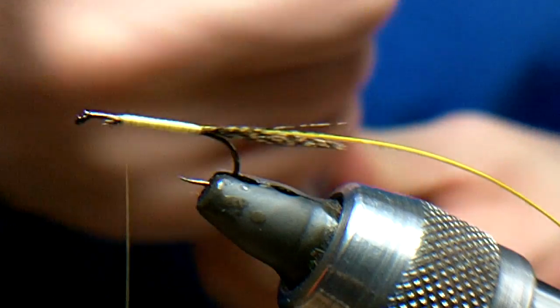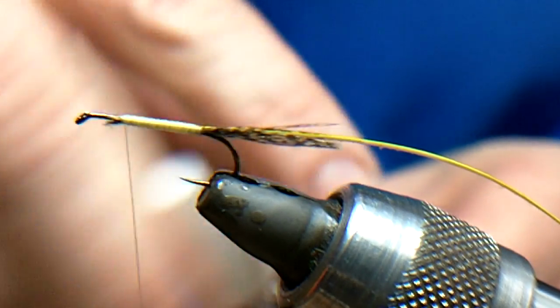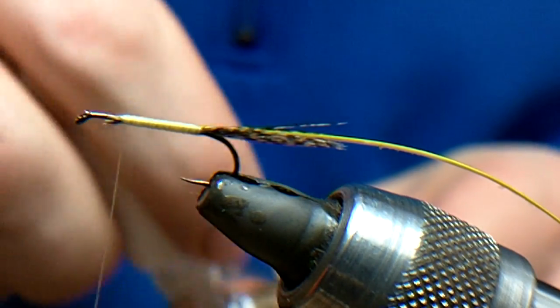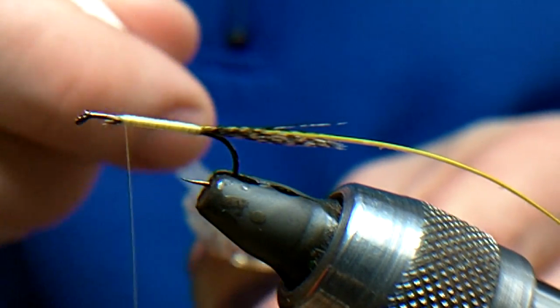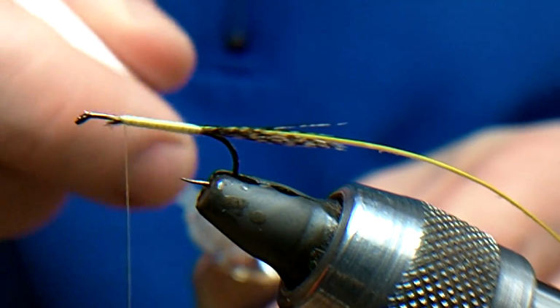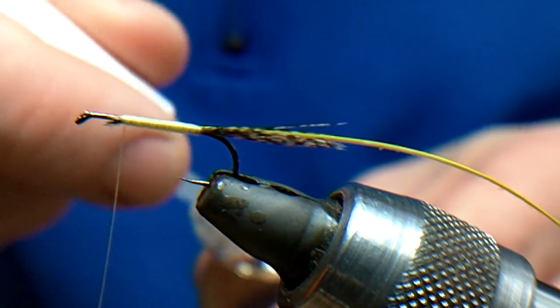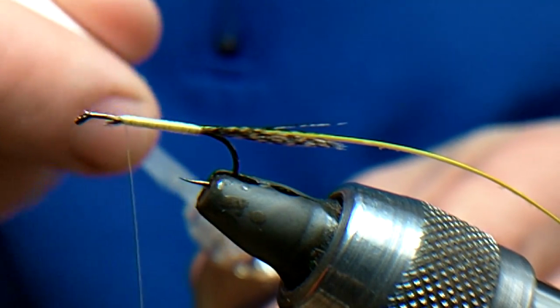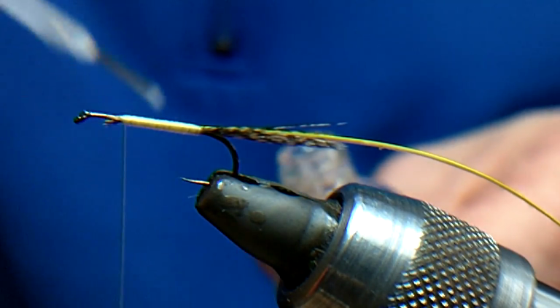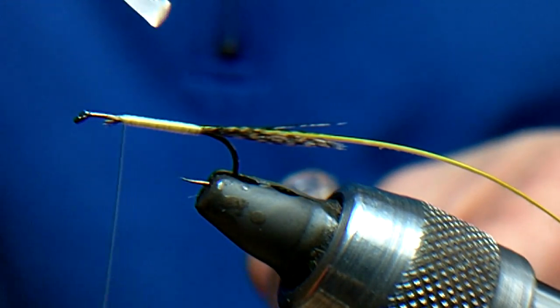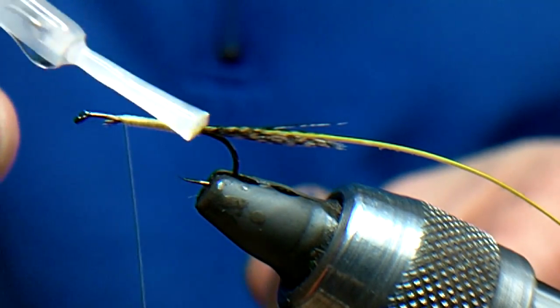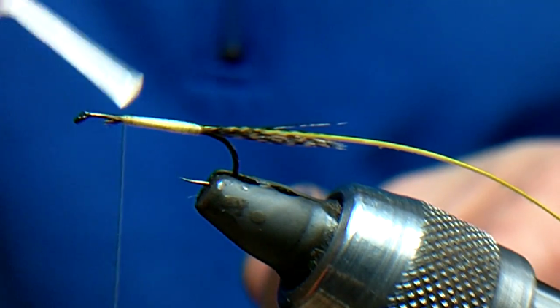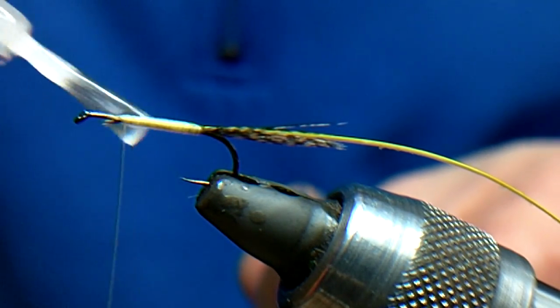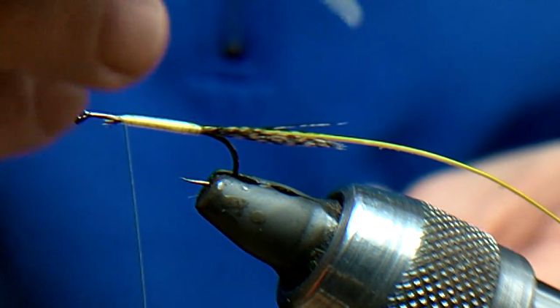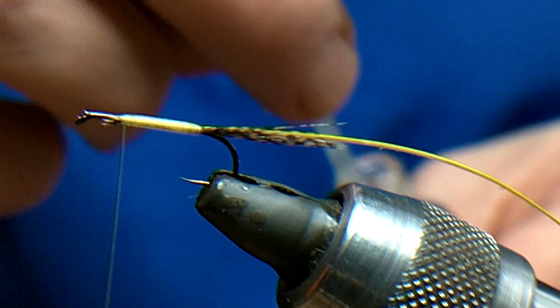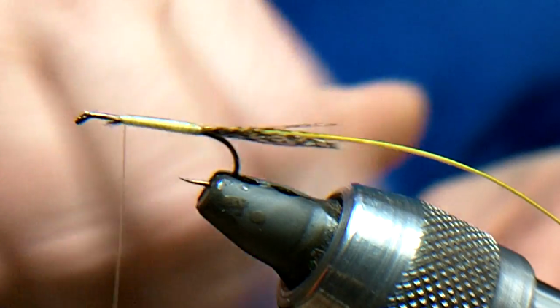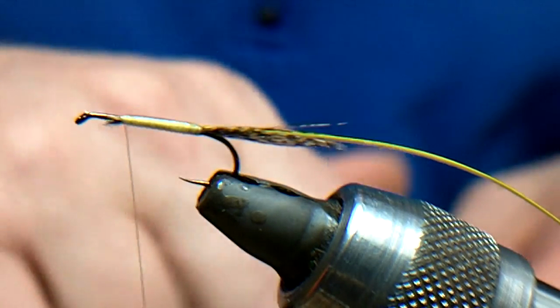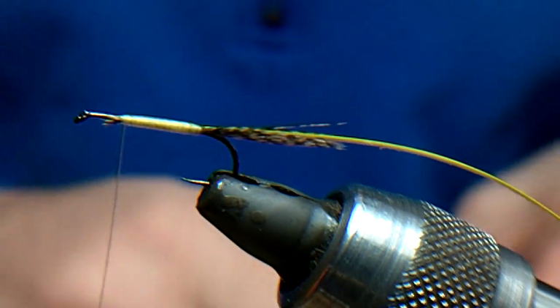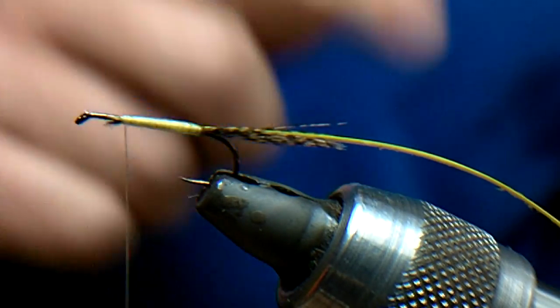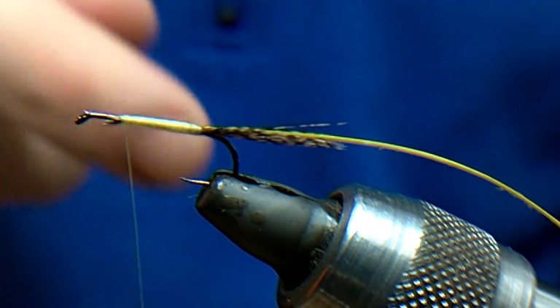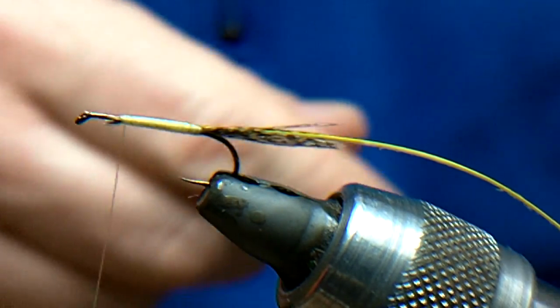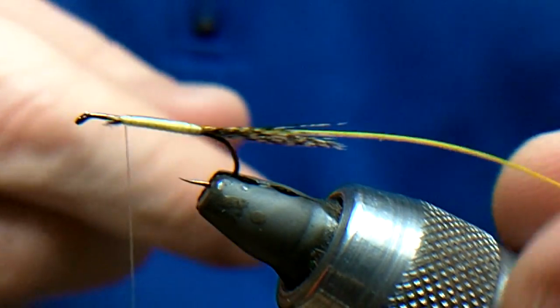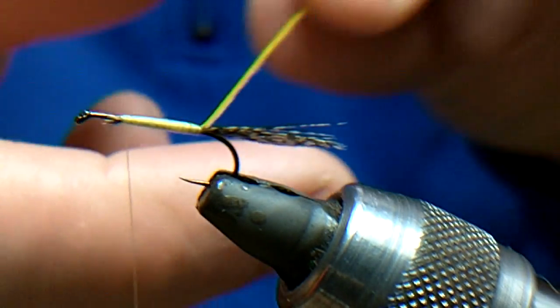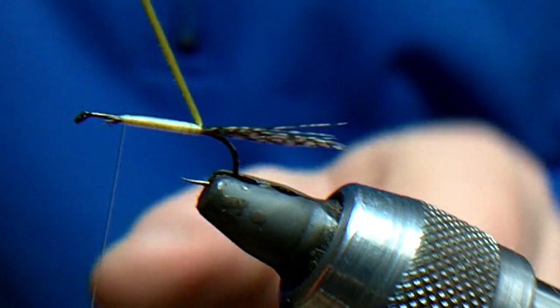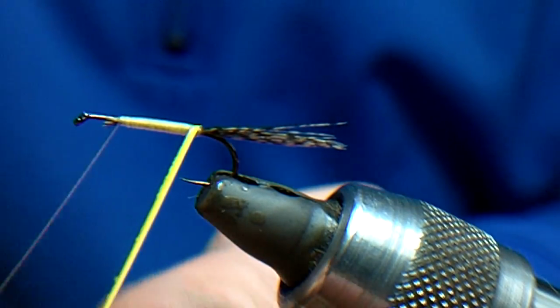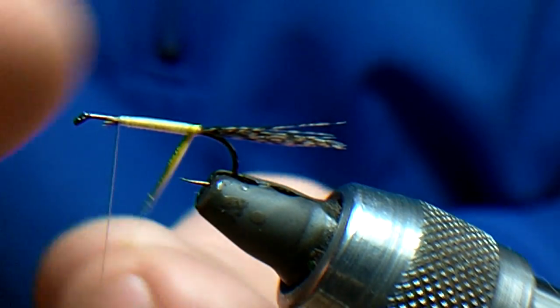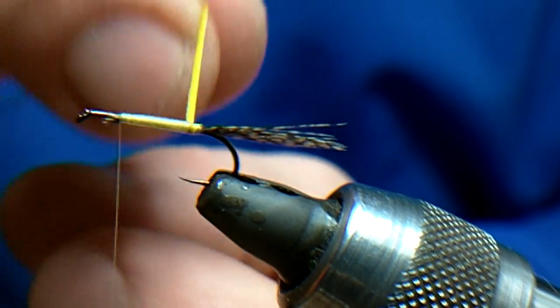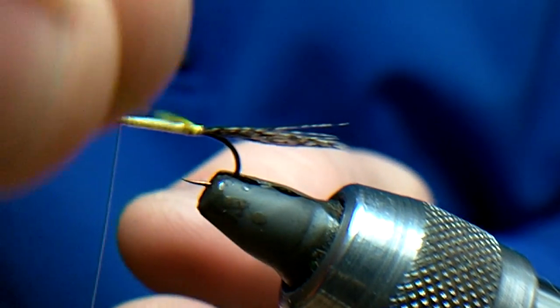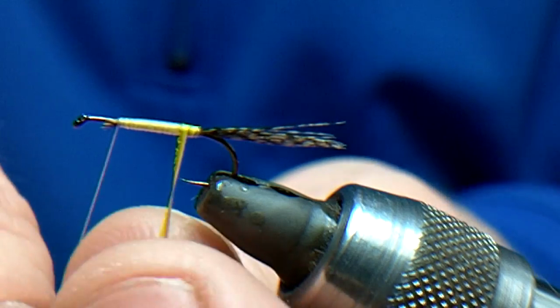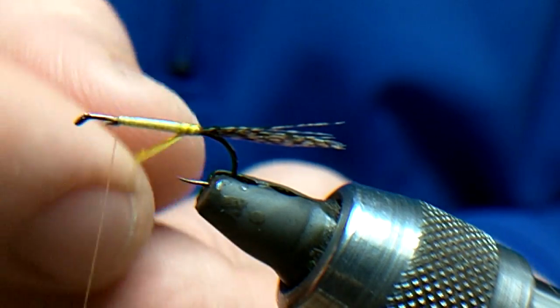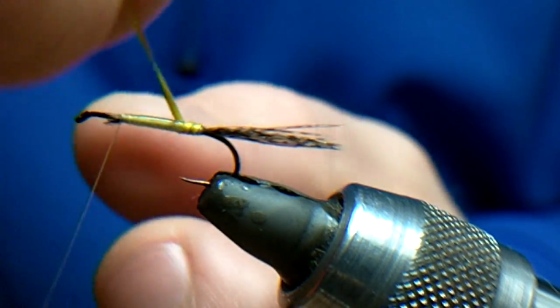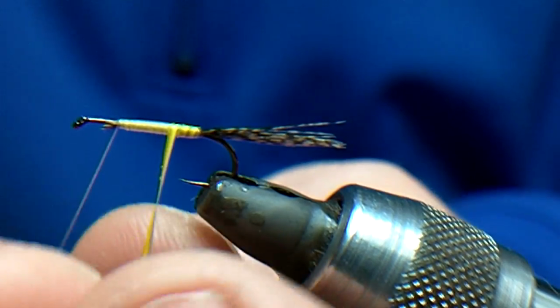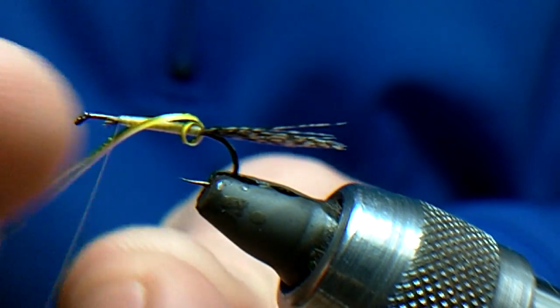Same as in the nymph before, what I am going to do is just a little bit of varnish on there — it means the peacock has got a bit of varnish underneath it. I am going to go forward, but I am not going to be touching; I am going to leave a gap.